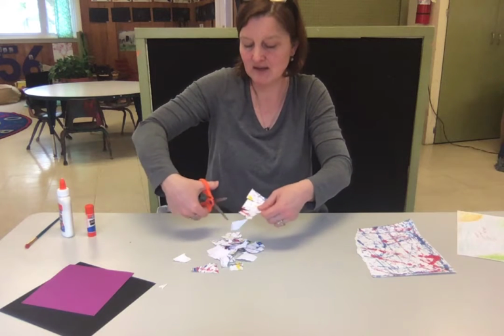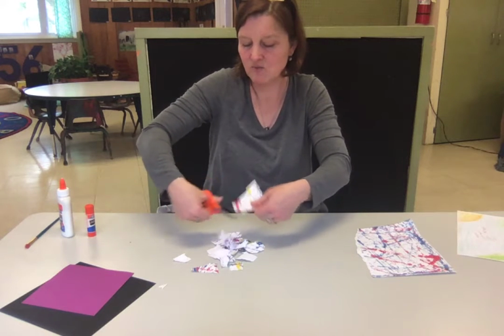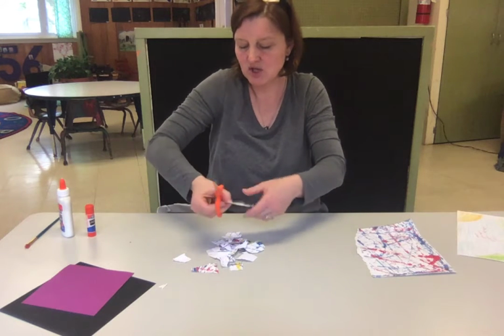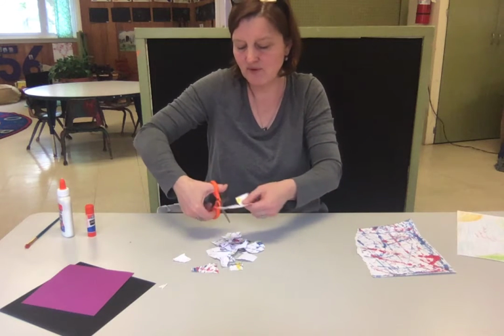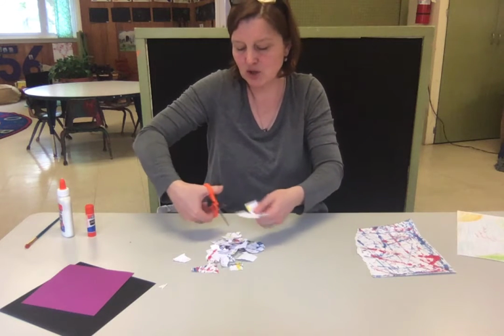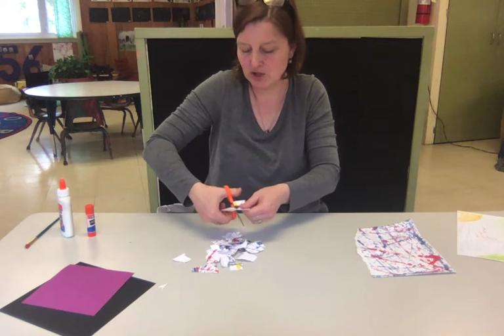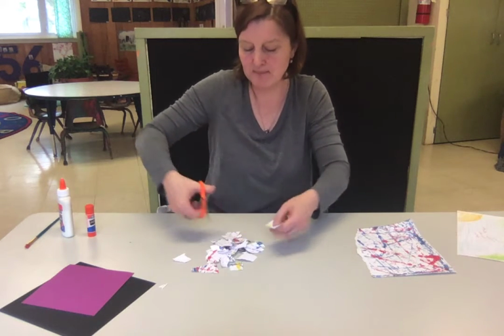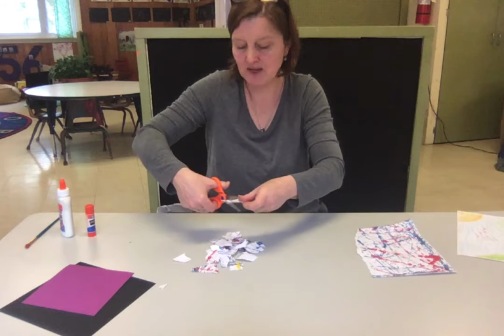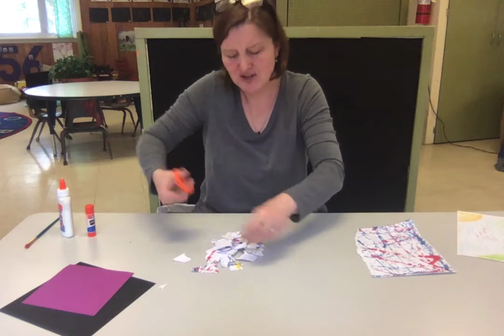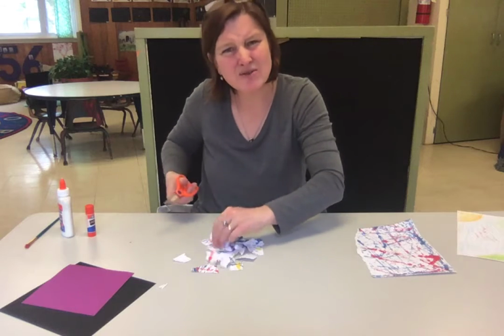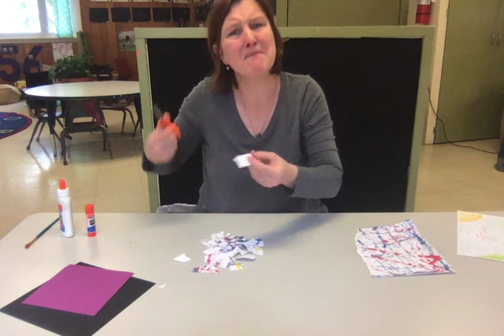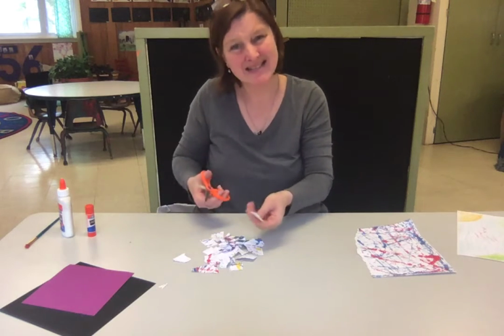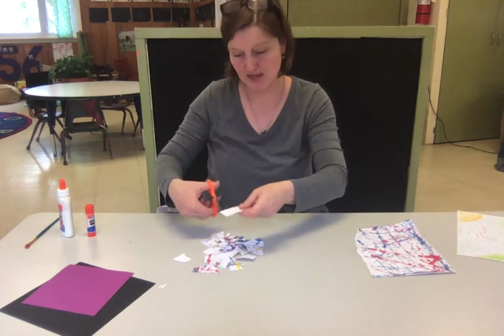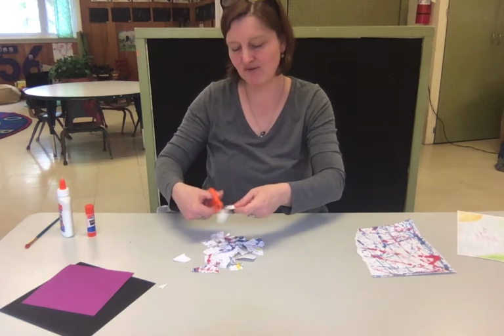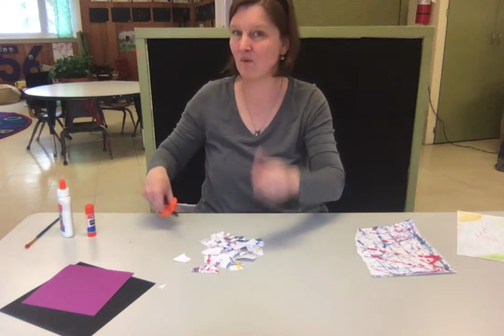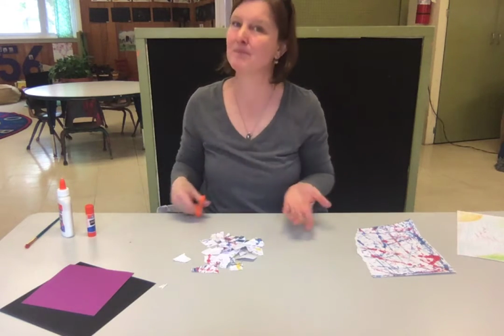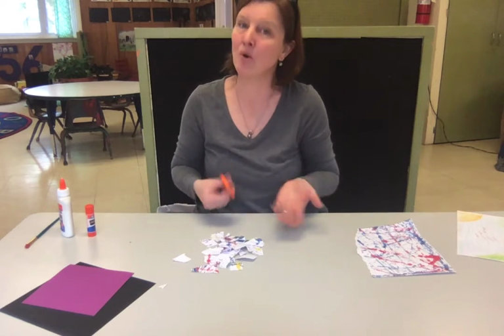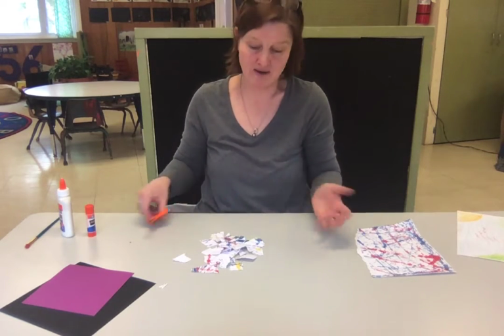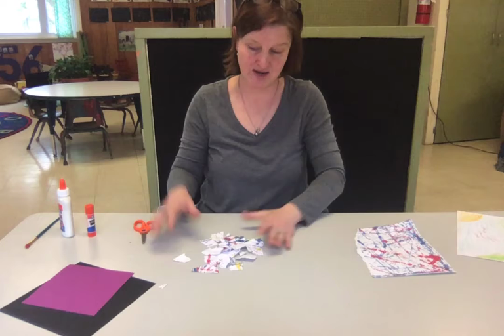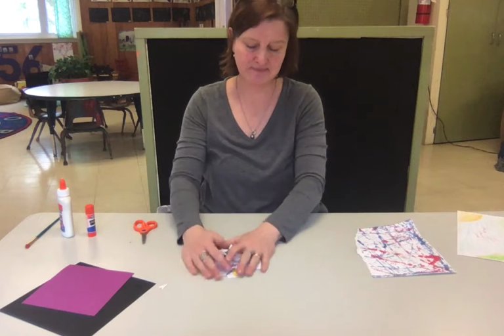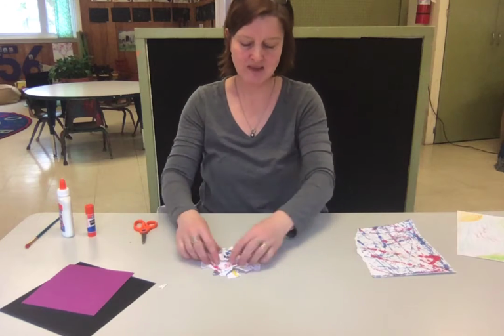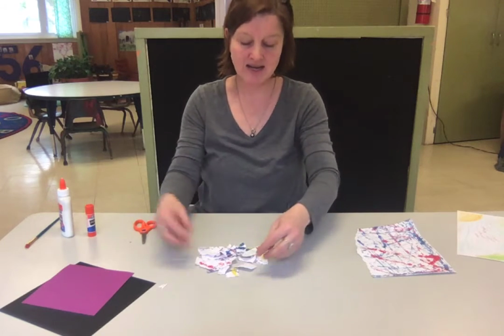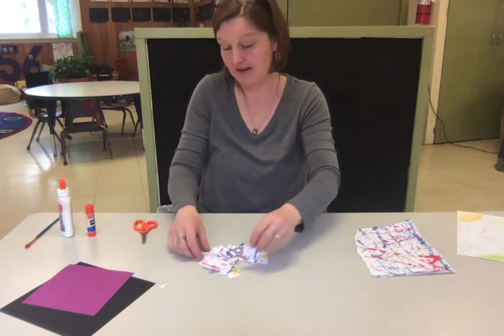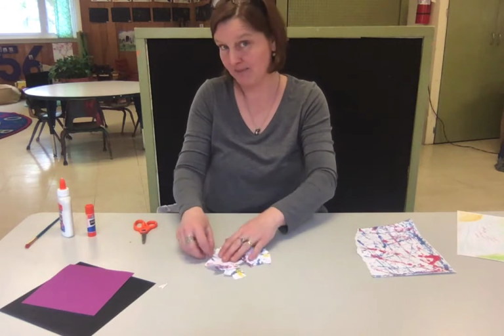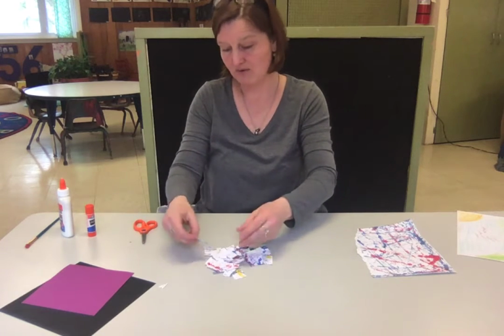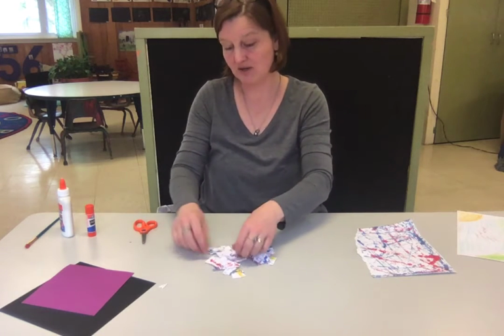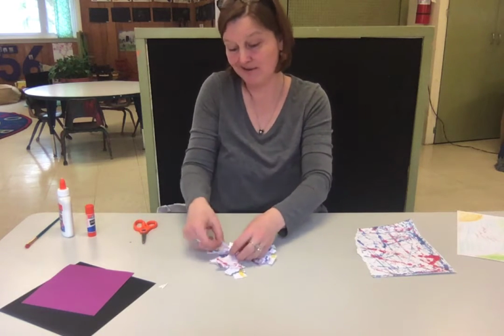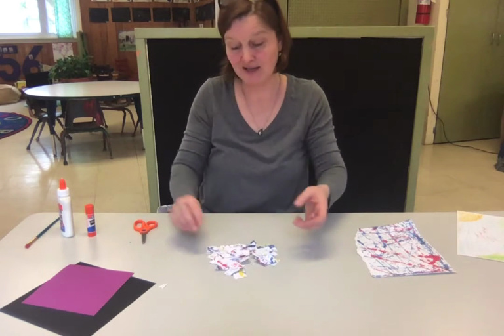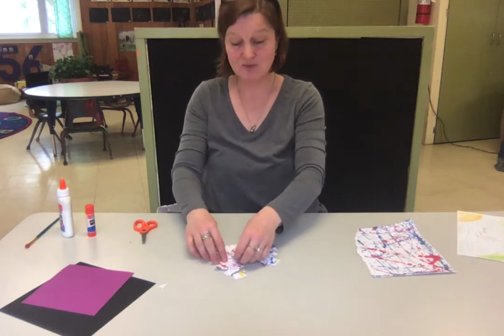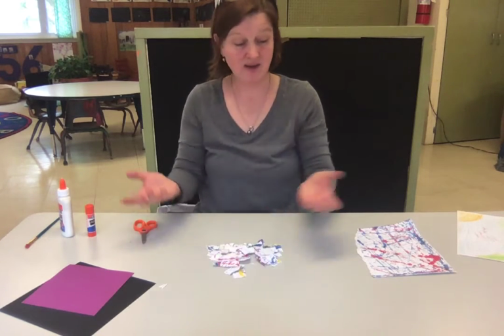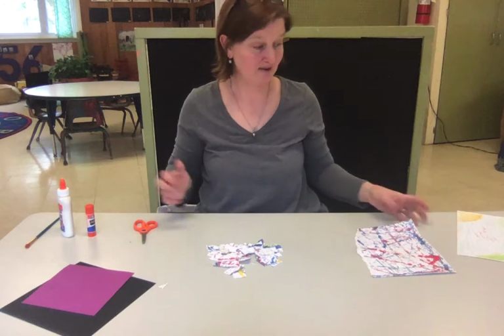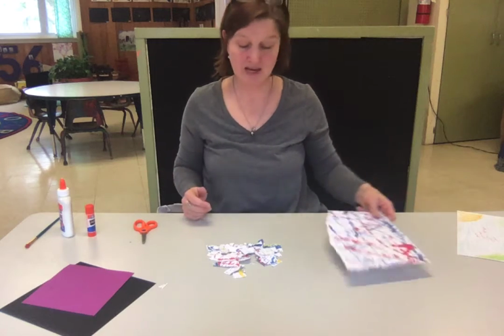Once you've cut your picture up, you could even do this with a magazine picture if you didn't want to cut up your own creation. I kind of like cutting up my own creation because it's something special that I made from the beginning.